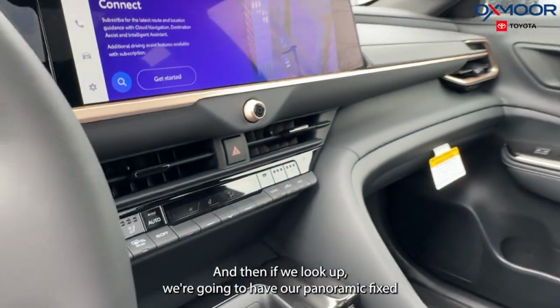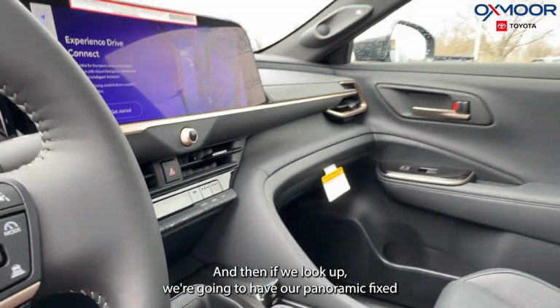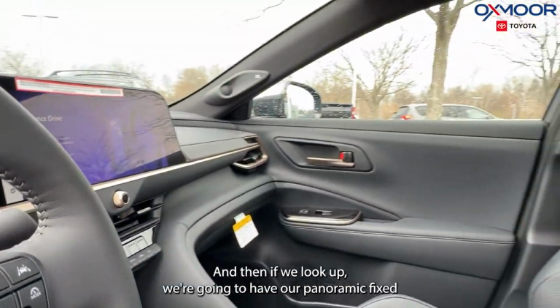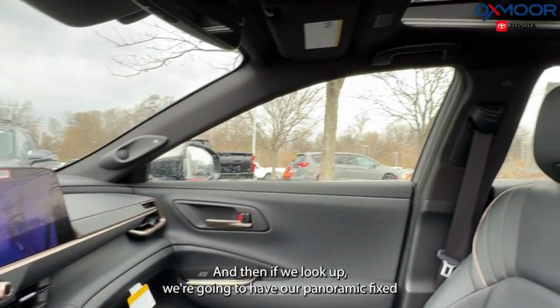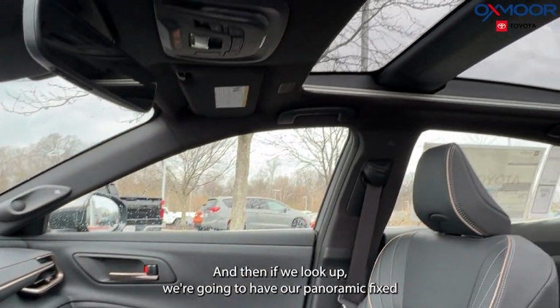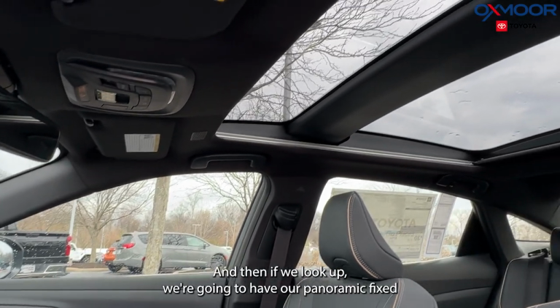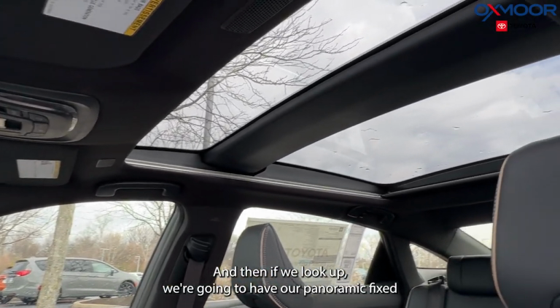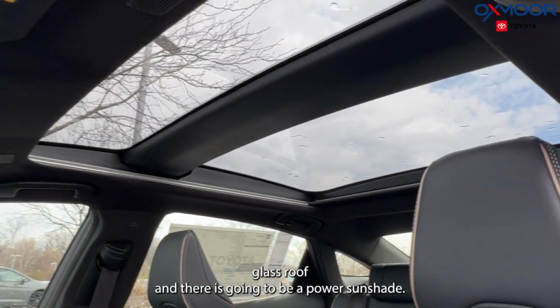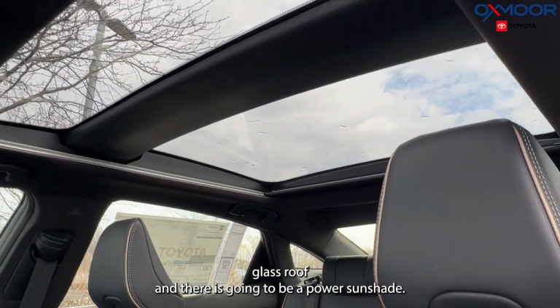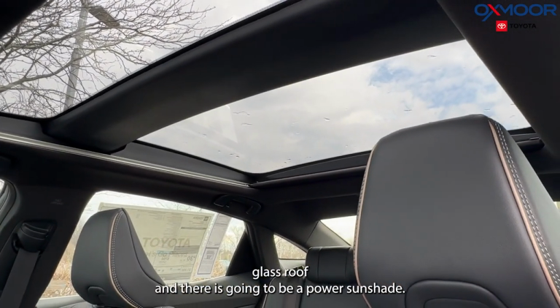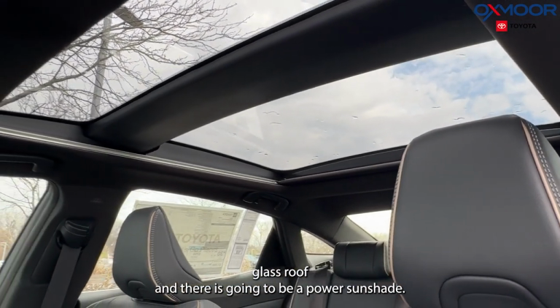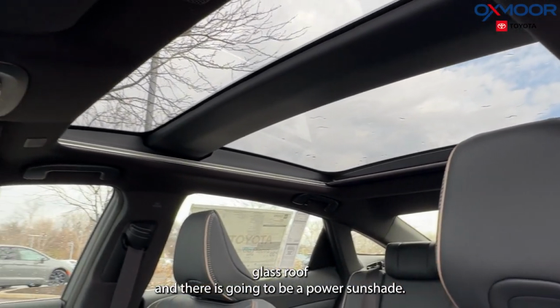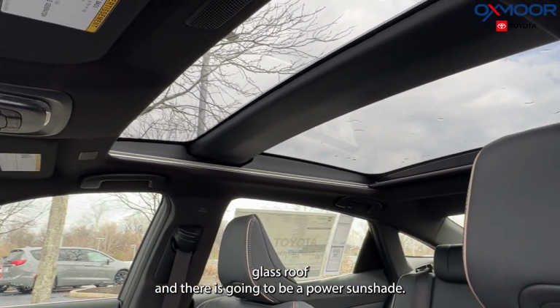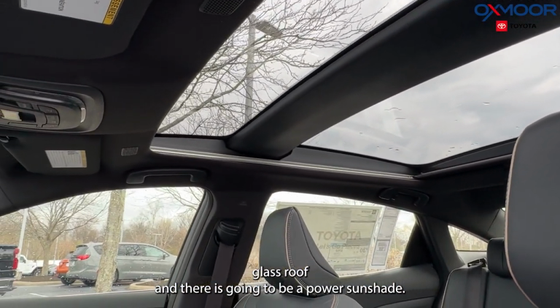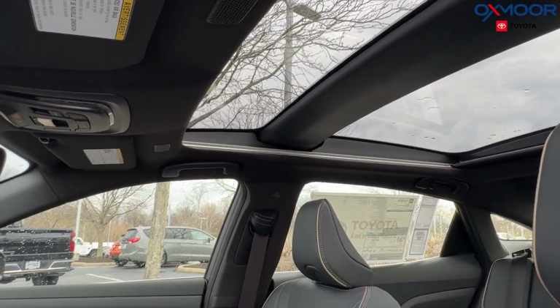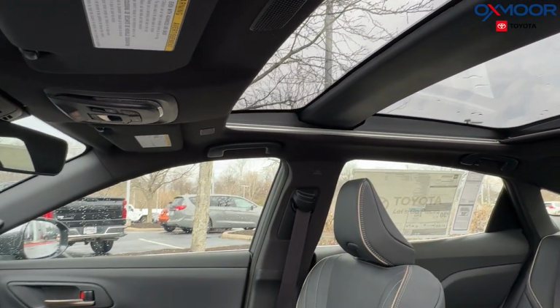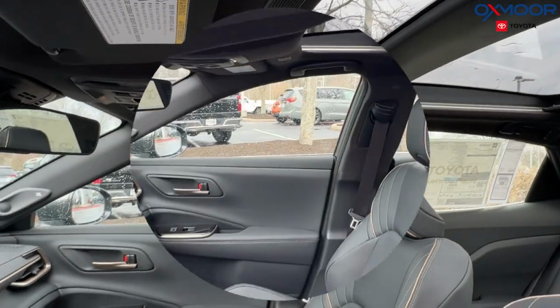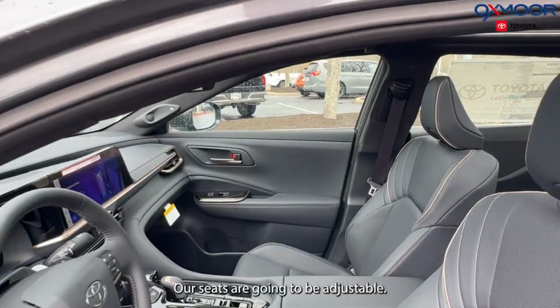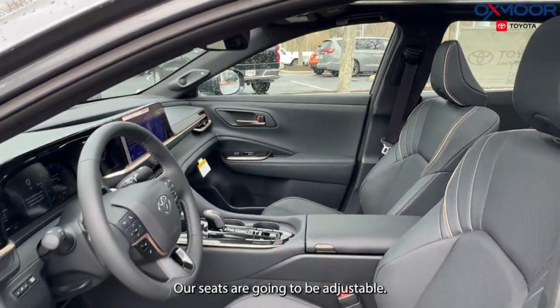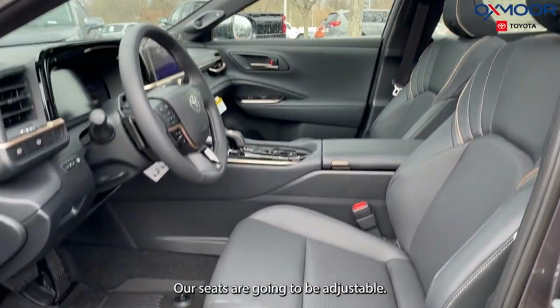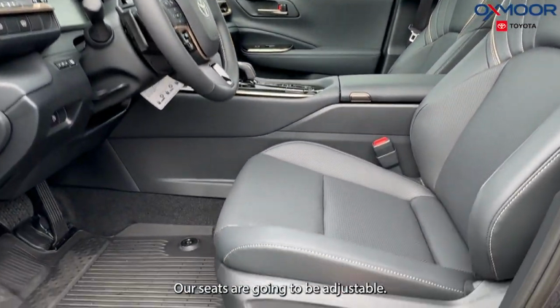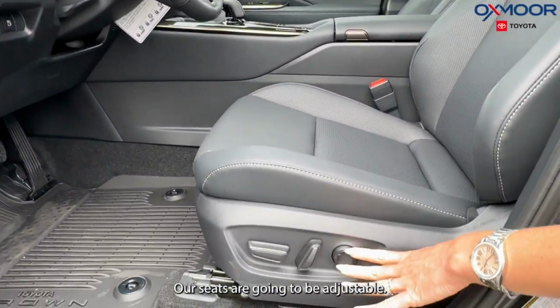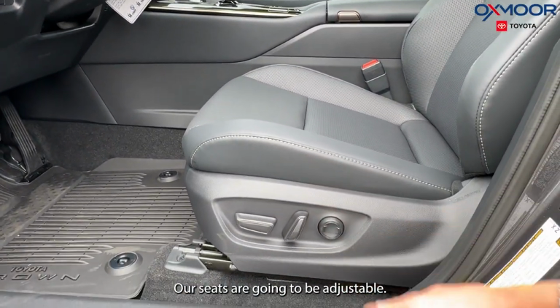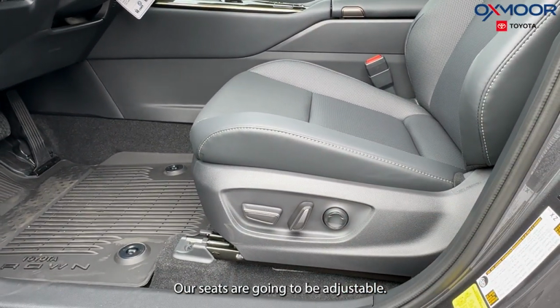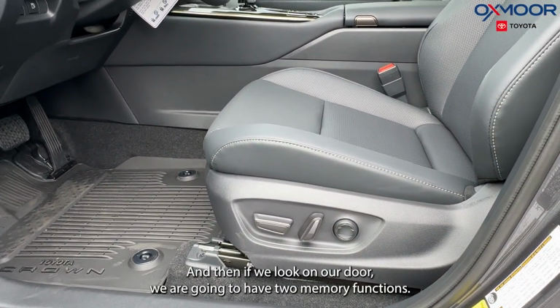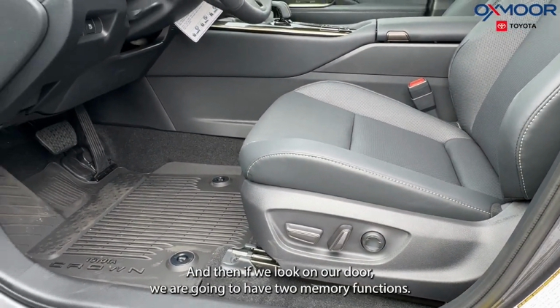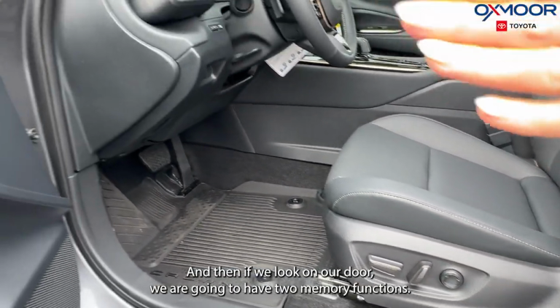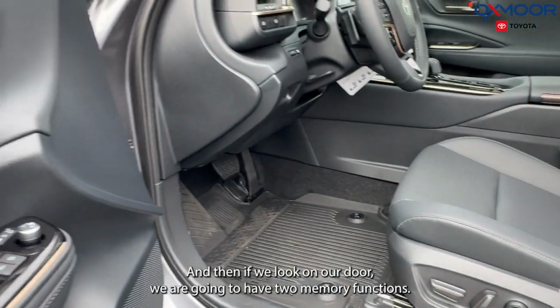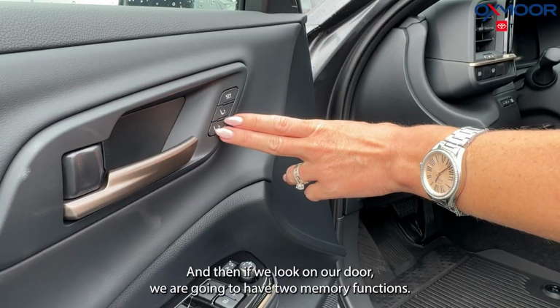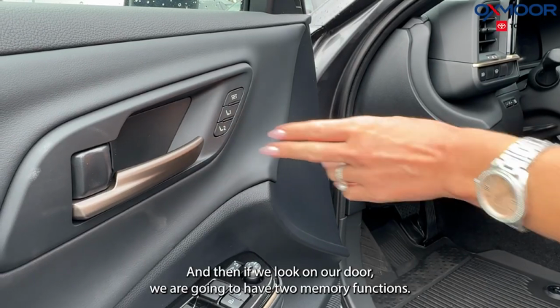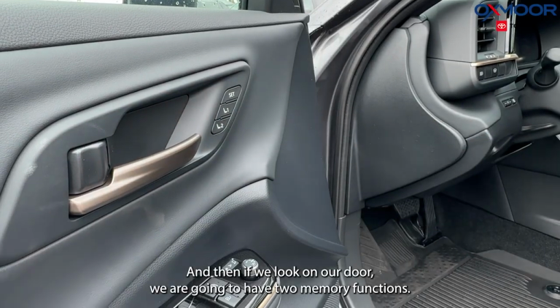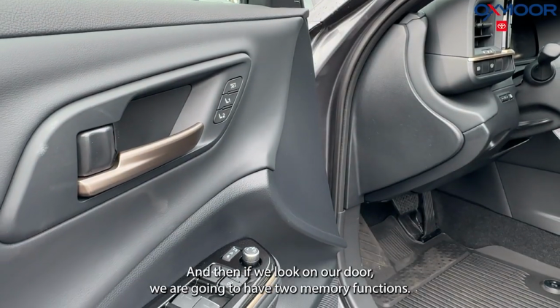If we look up, we're going to have our panoramic fixed glass roof, and there is going to be a power sunshade. Our seats are going to be adjustable, and on our door we are going to have two memory functions.